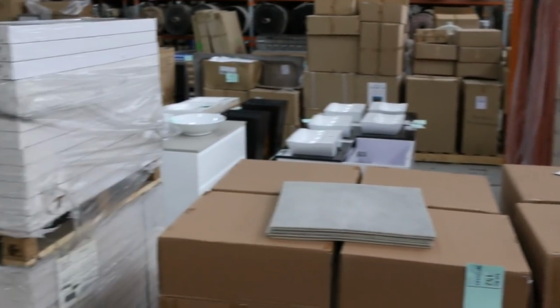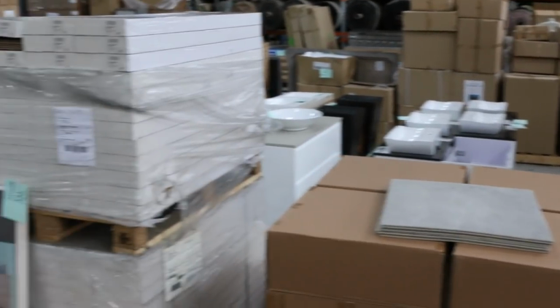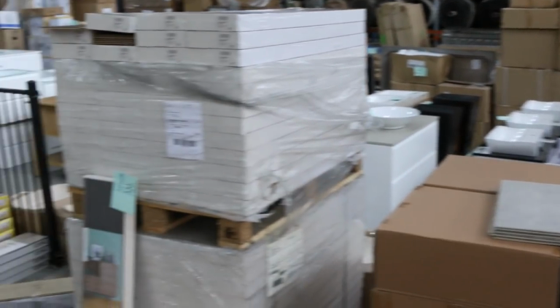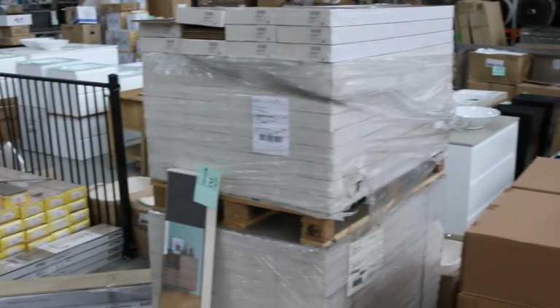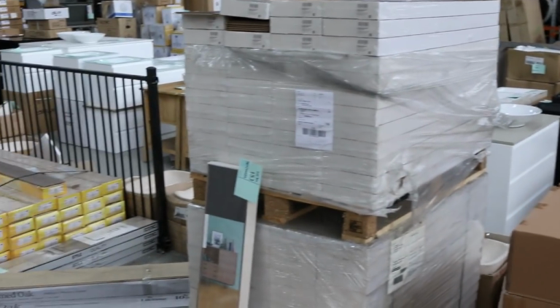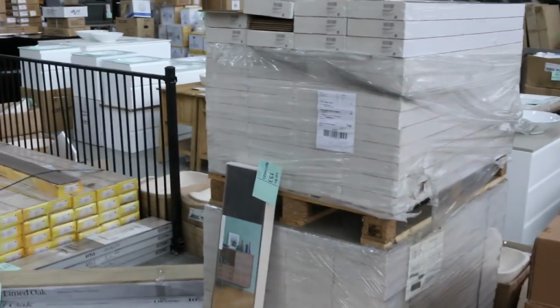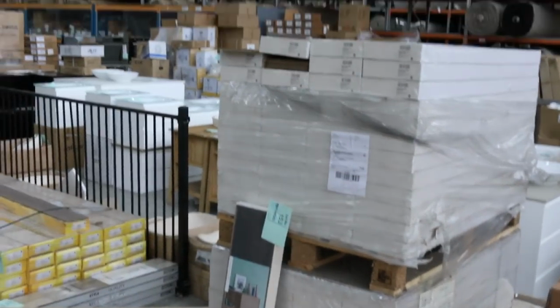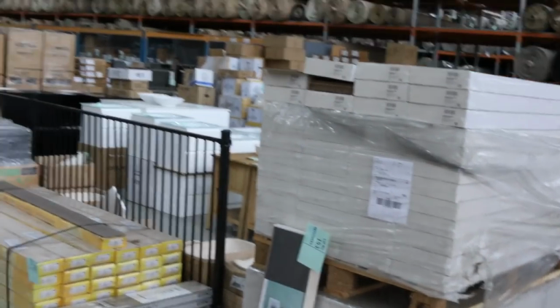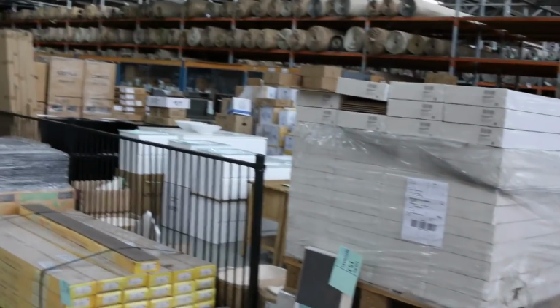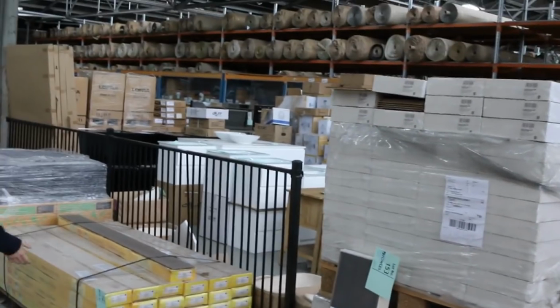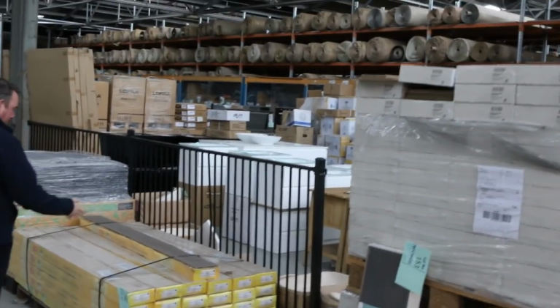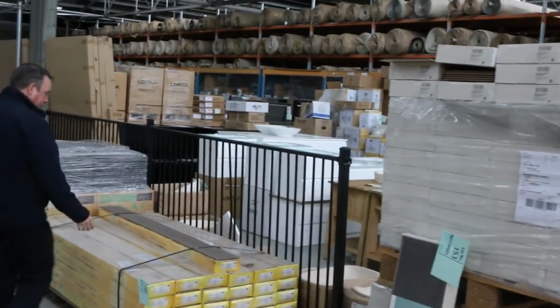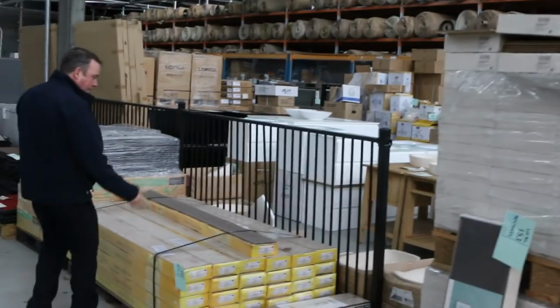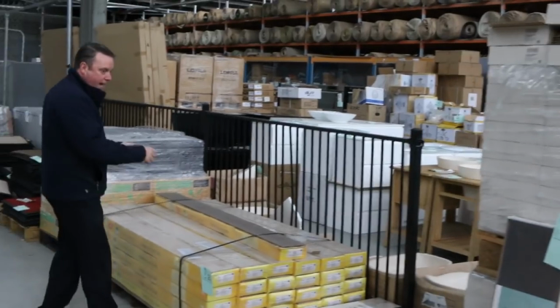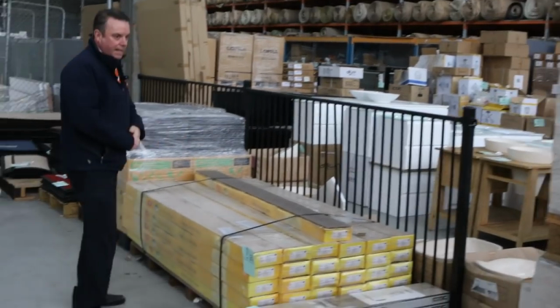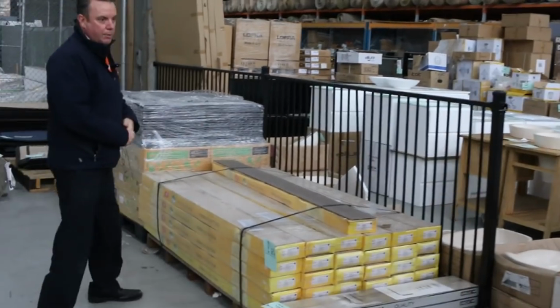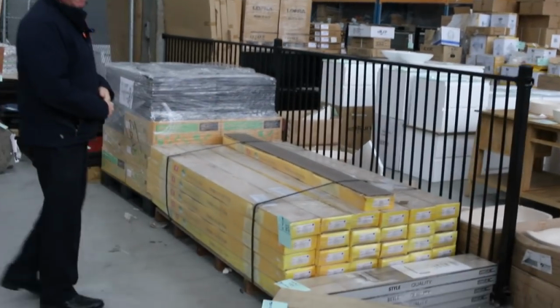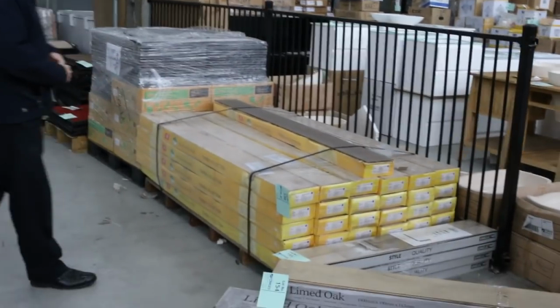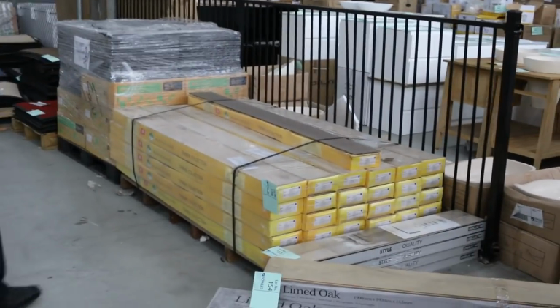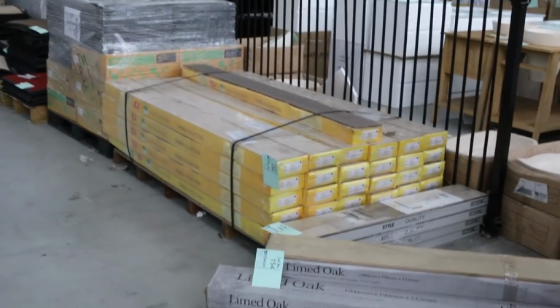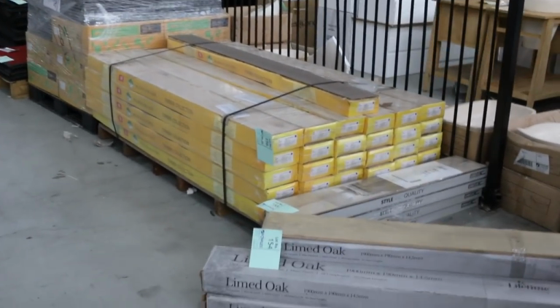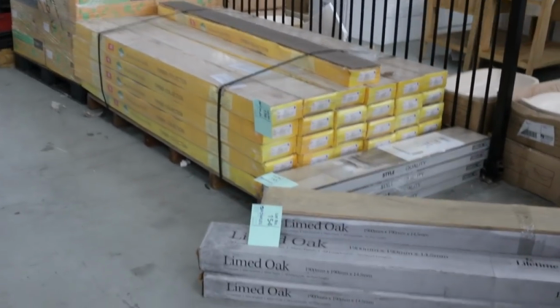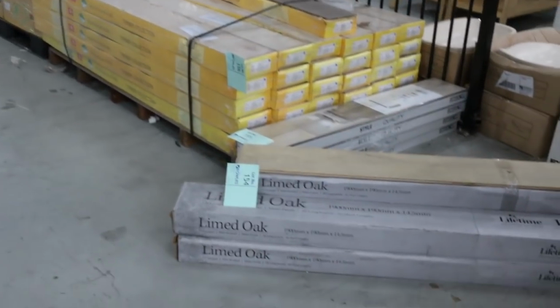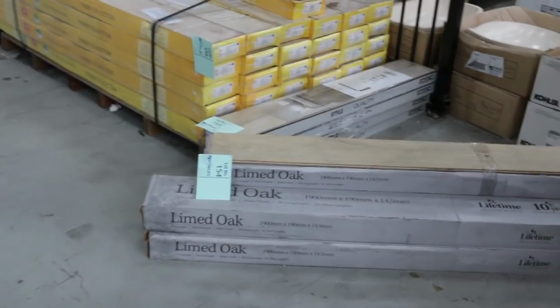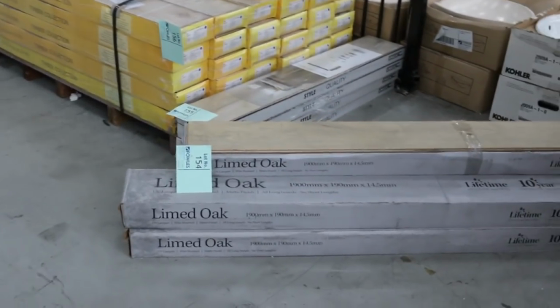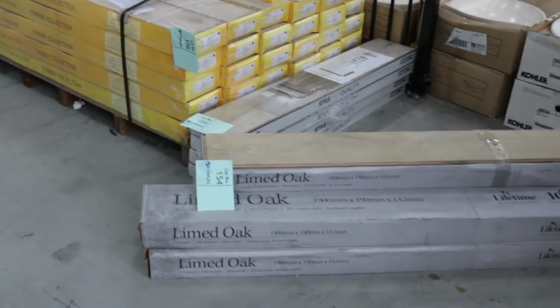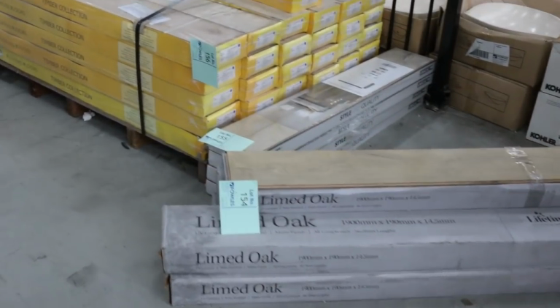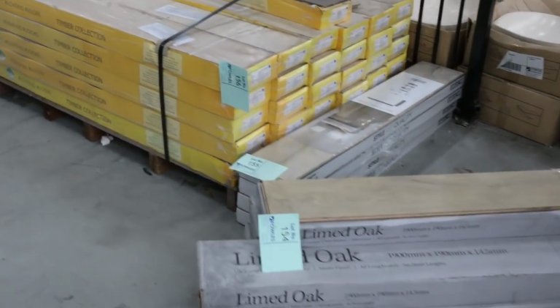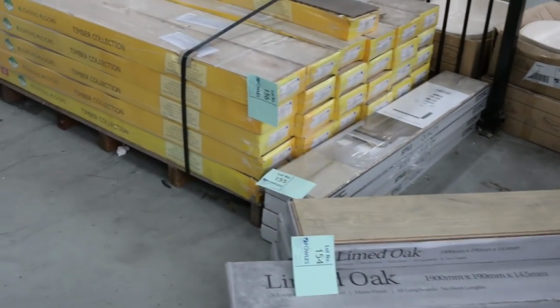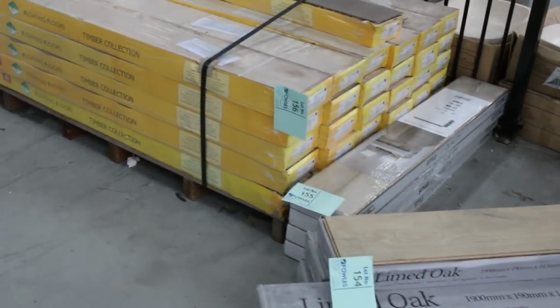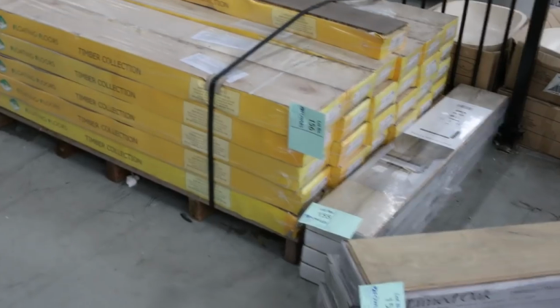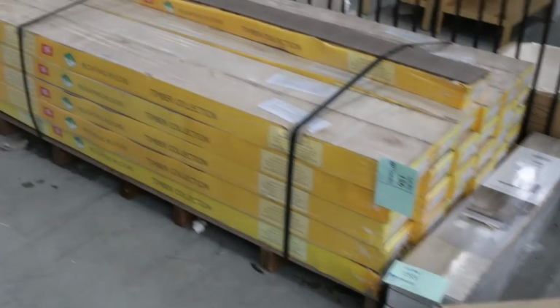A few other pallets here — floating floors. We've got some engineered and some laminates, starting anywhere from $10 for laminates and engineered generally around about $20.